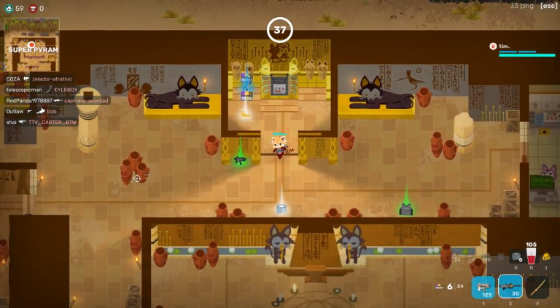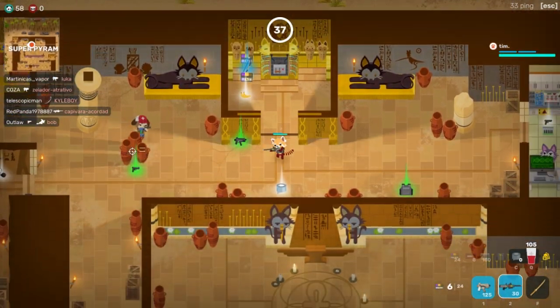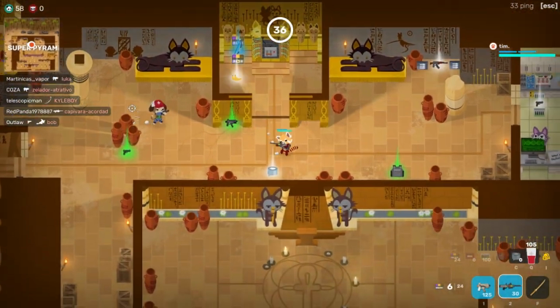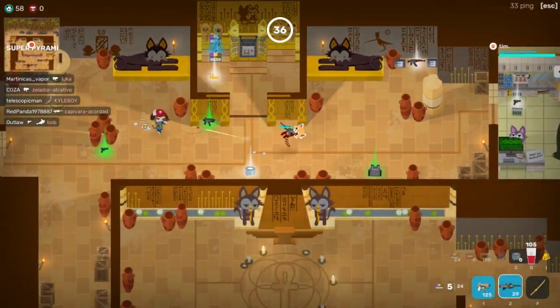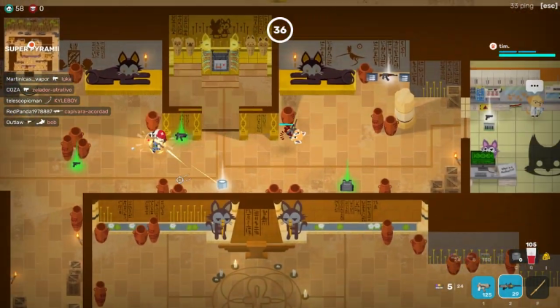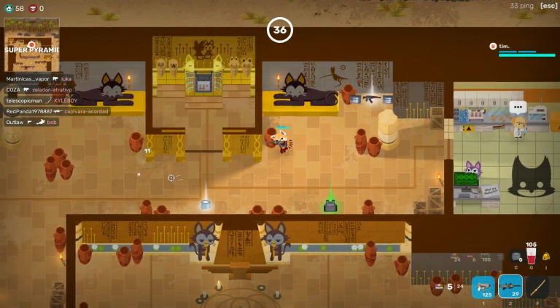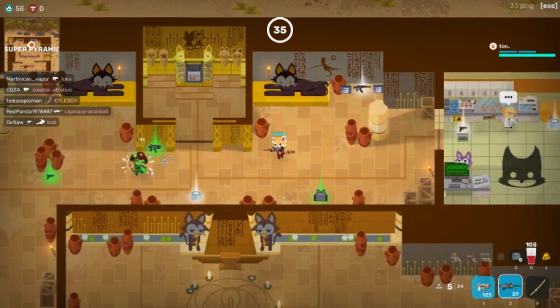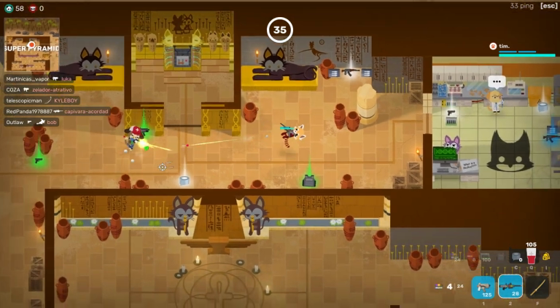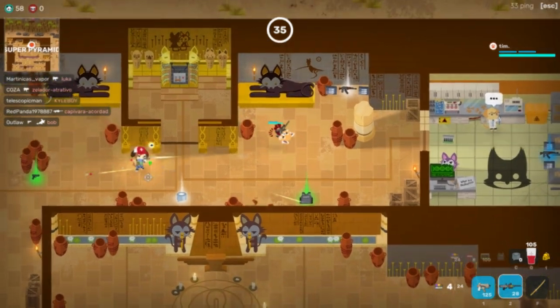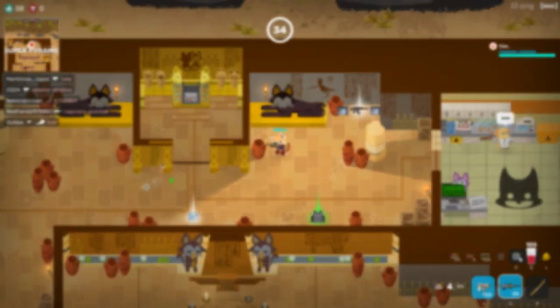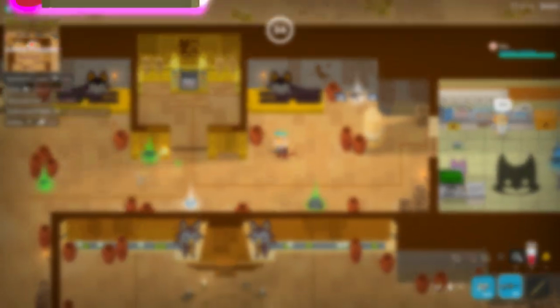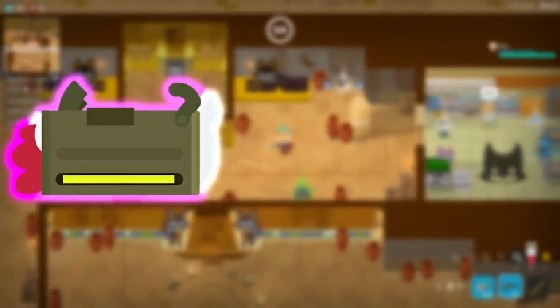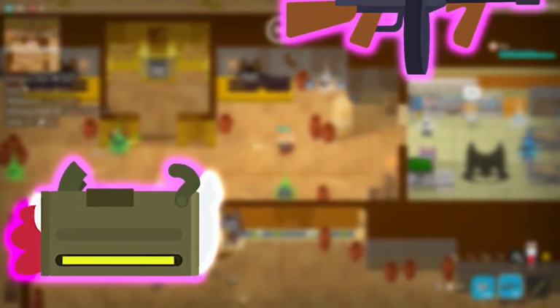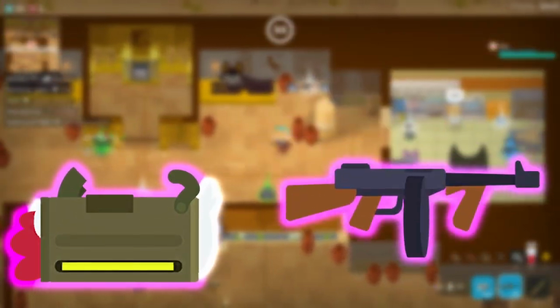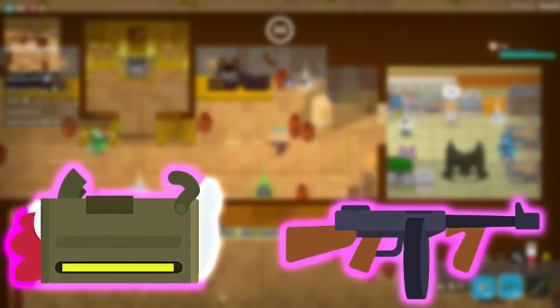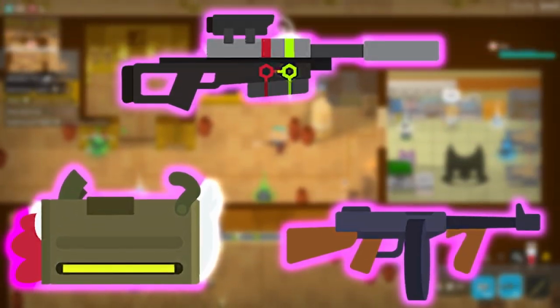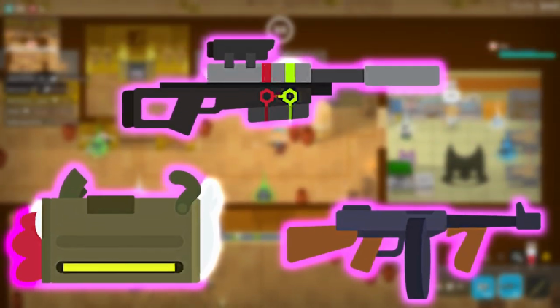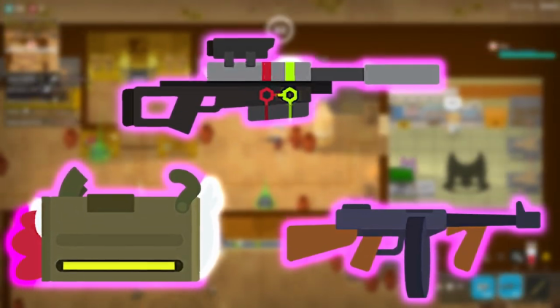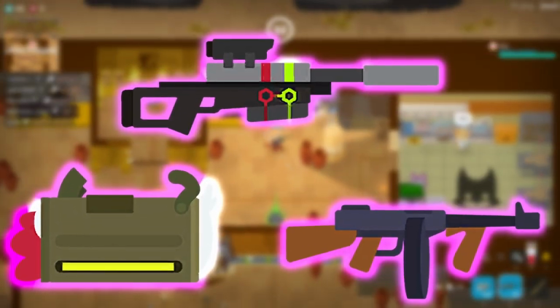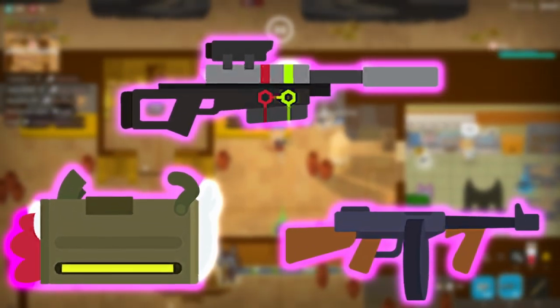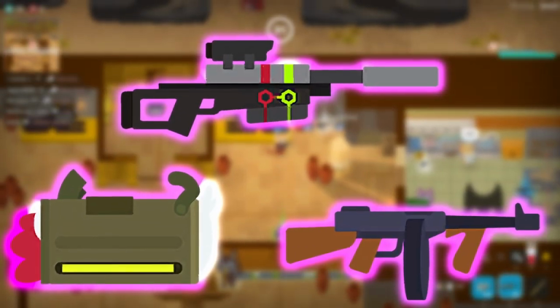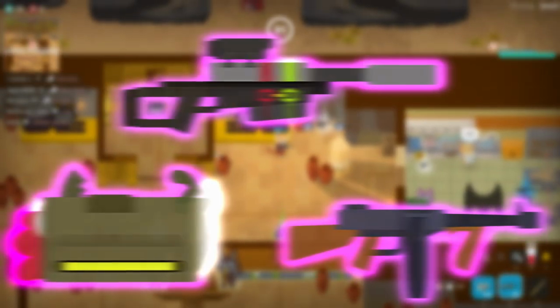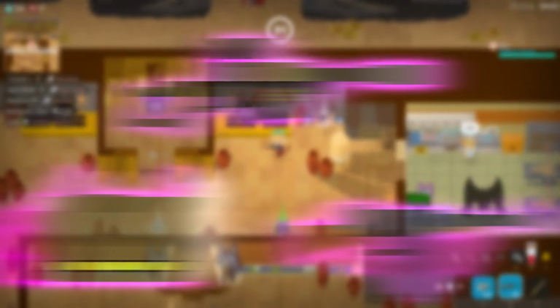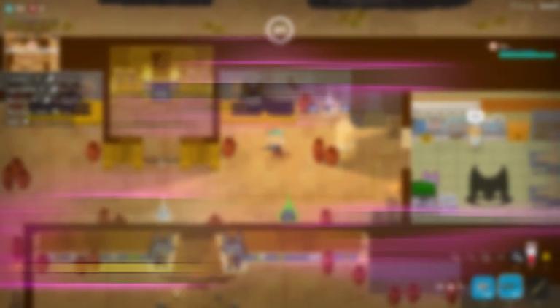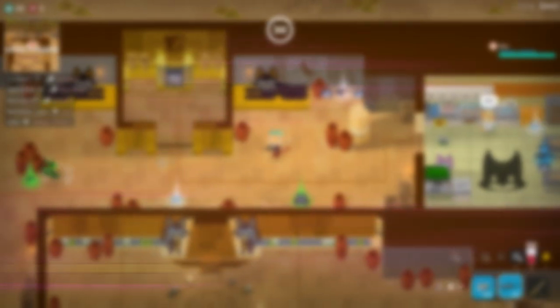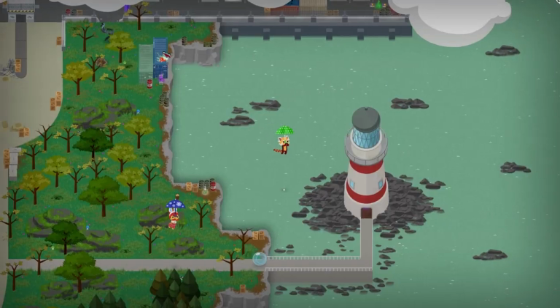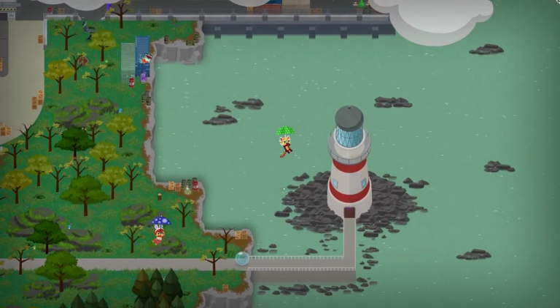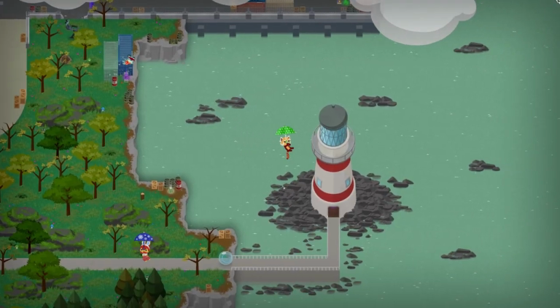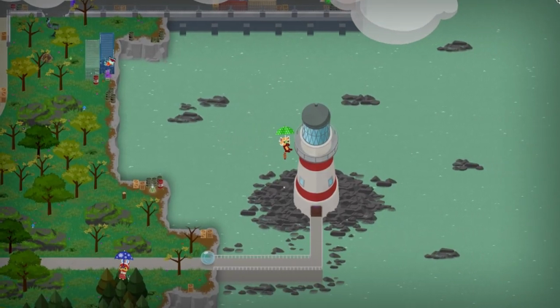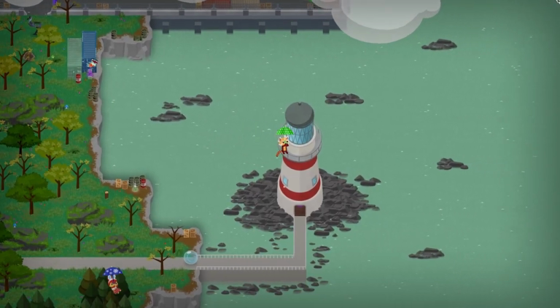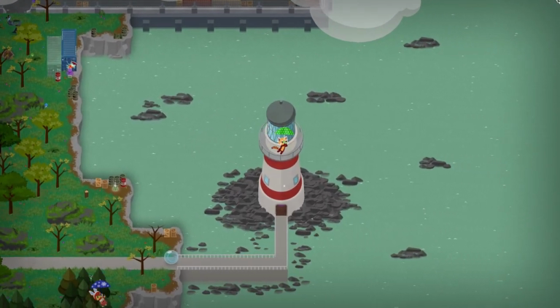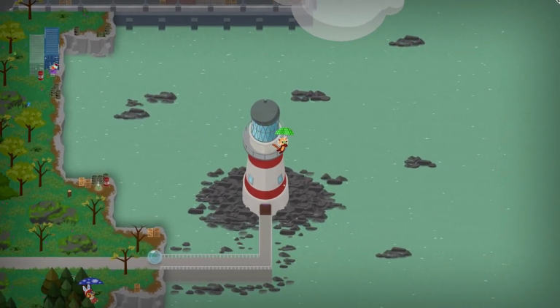Fun fact, these little rooms can spawn epic items like the BCG, Tommy, or Dart Flight guns, which normally are only found in crates, and oddly inside the lighthouse sometimes.